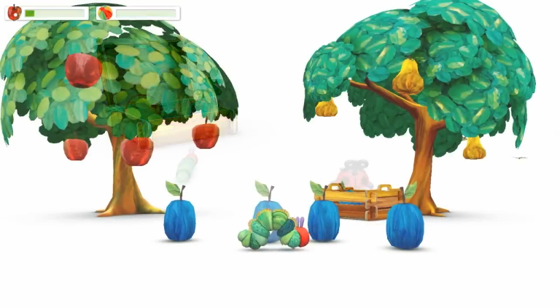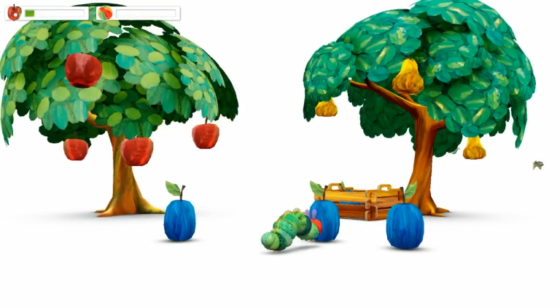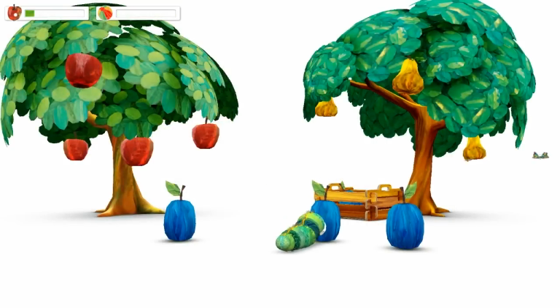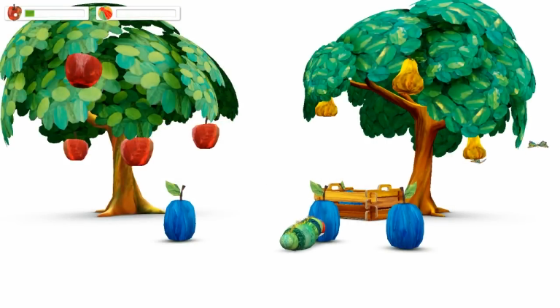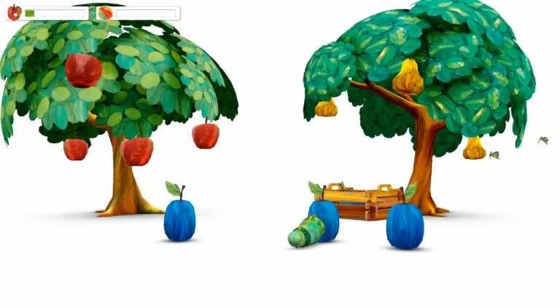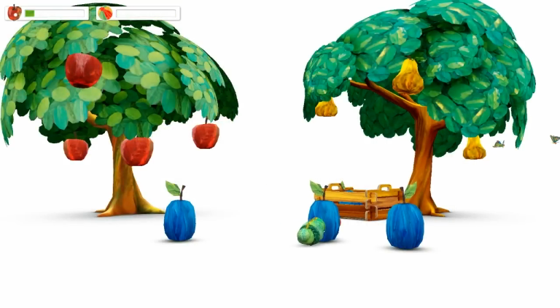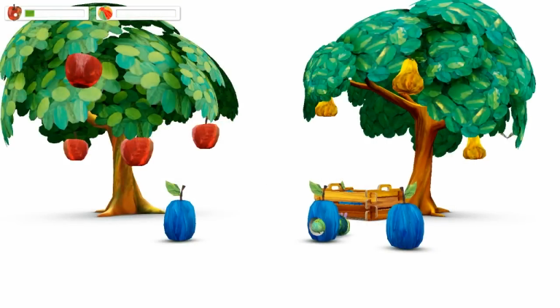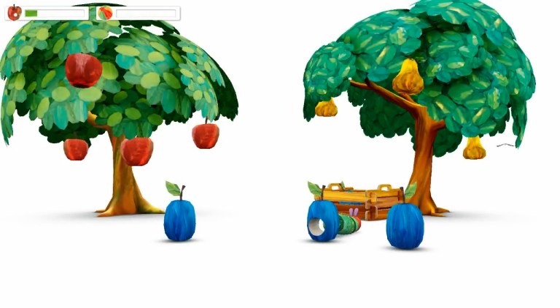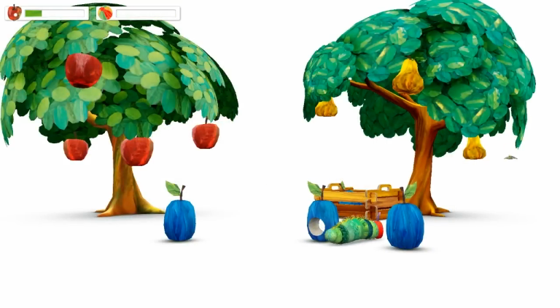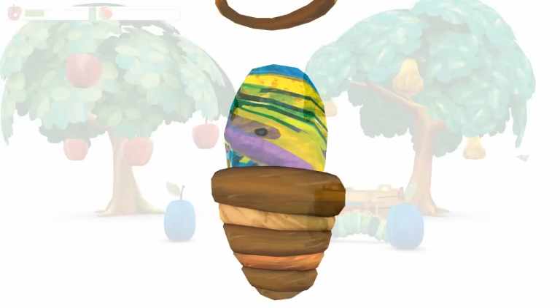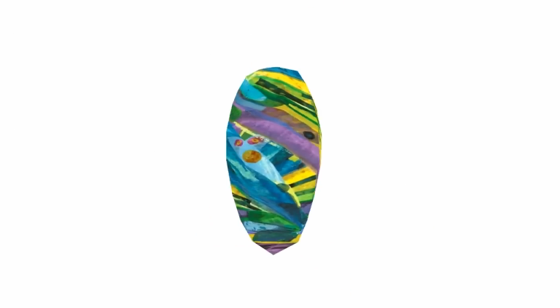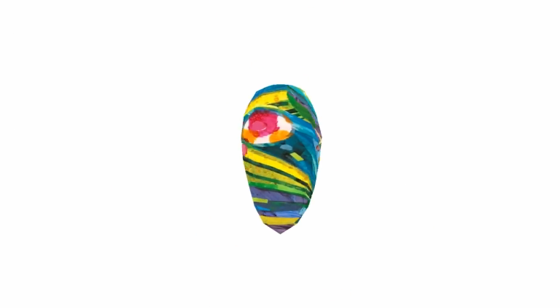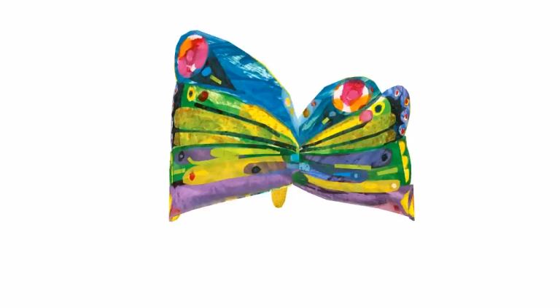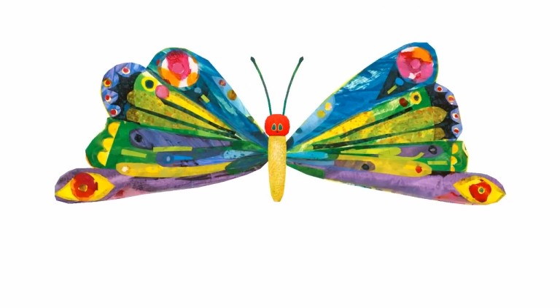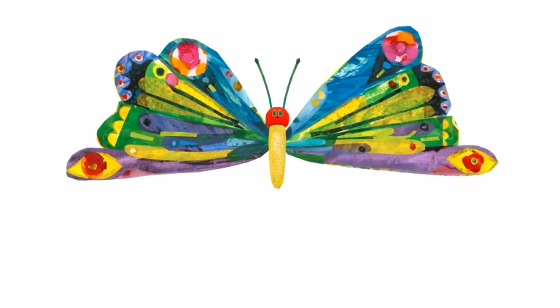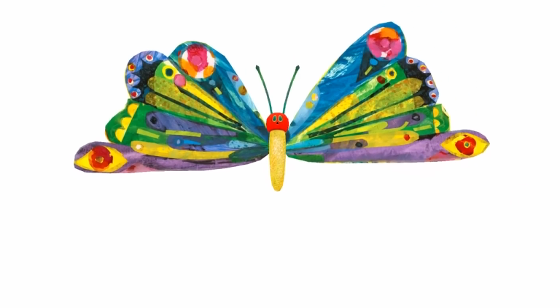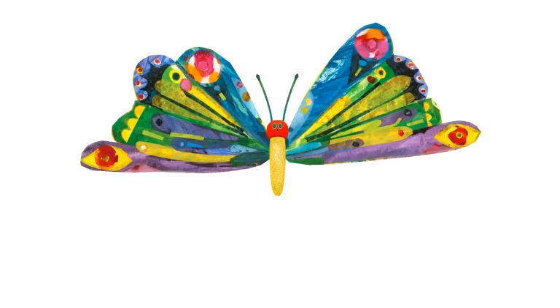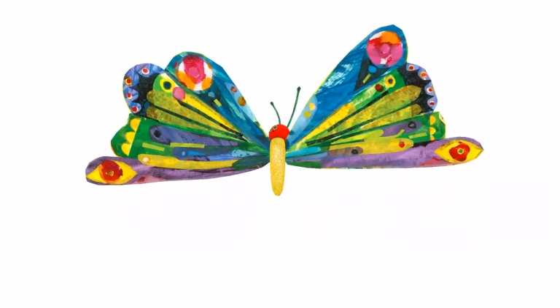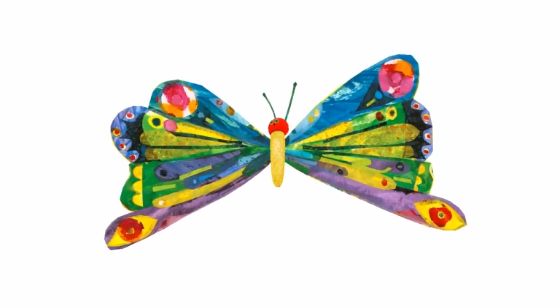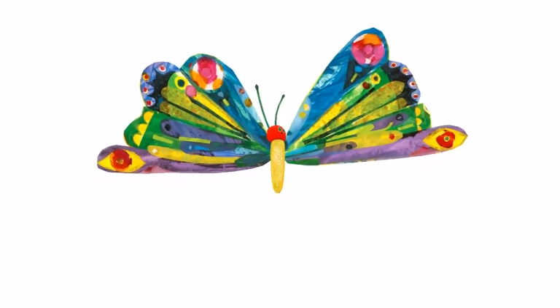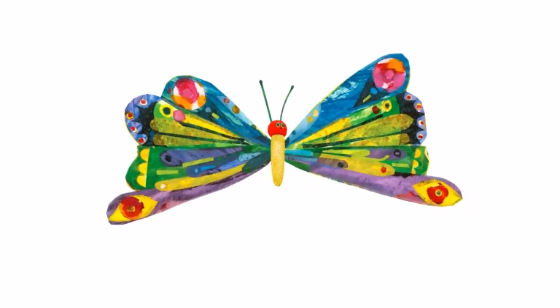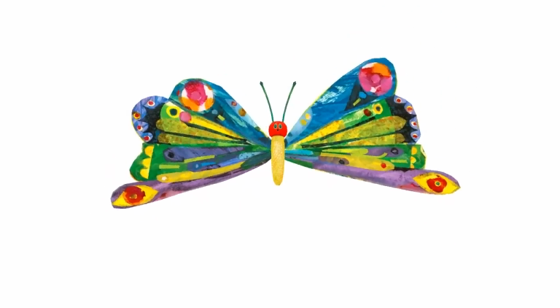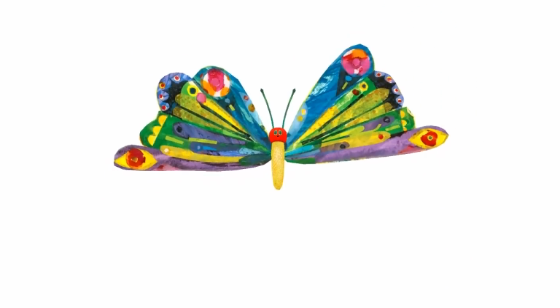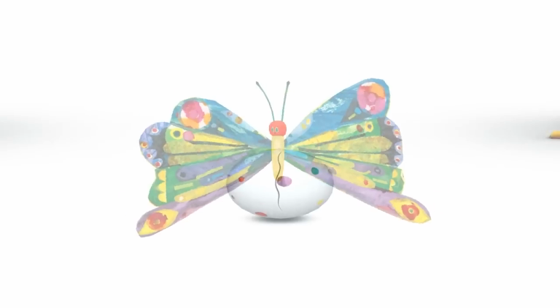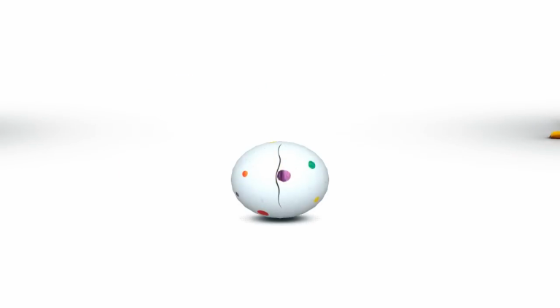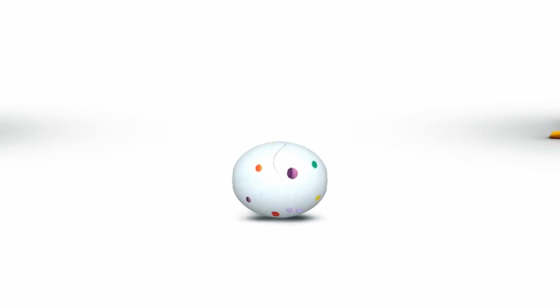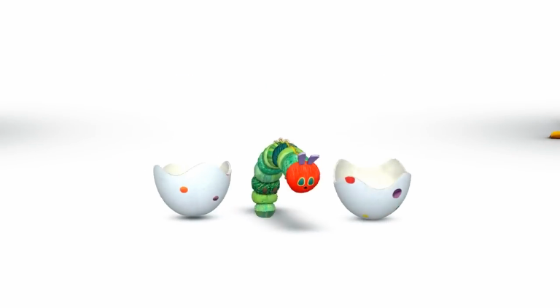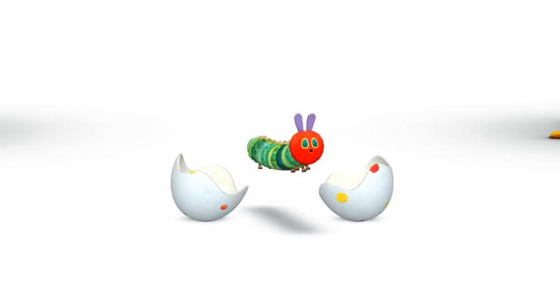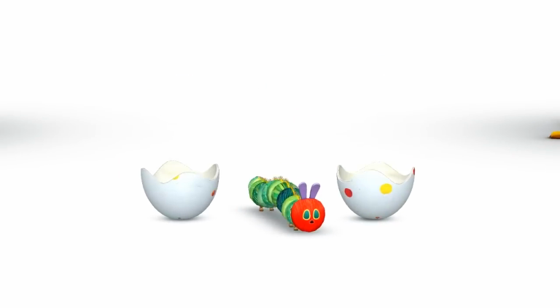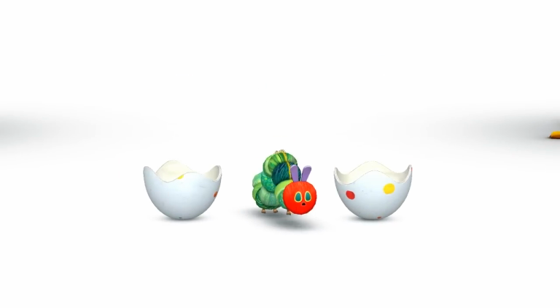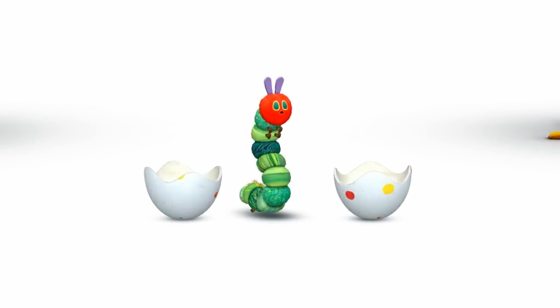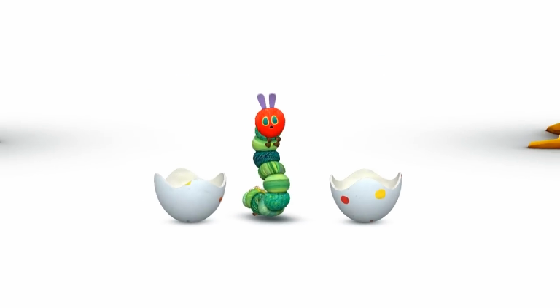Day by day, My Very Hungry Caterpillar grows bigger and bigger until he turns into a beautiful butterfly. Then a new egg is laid, and the adventure starts over.